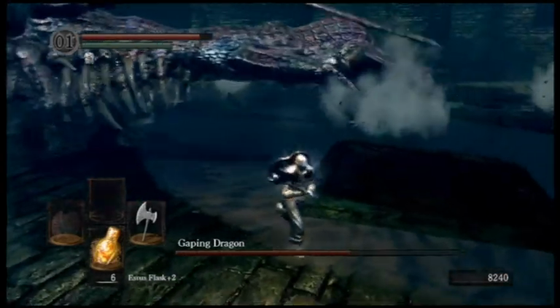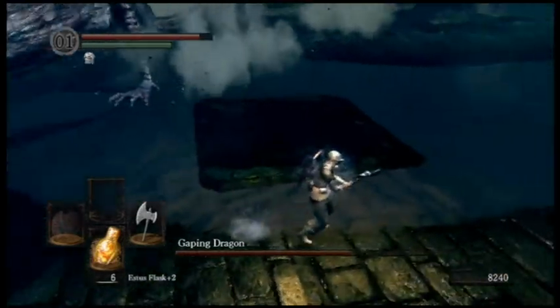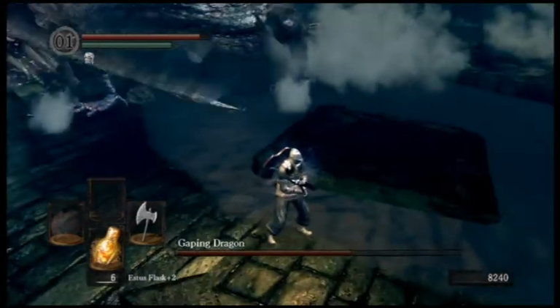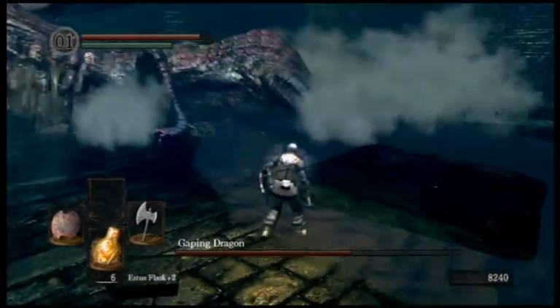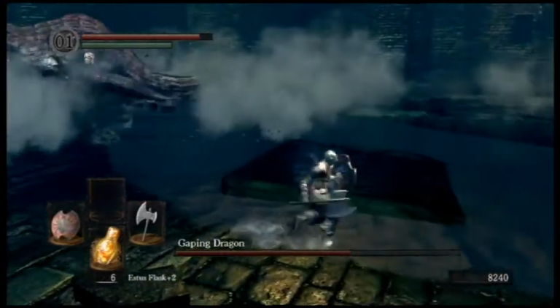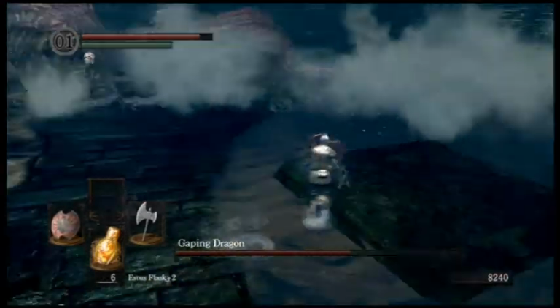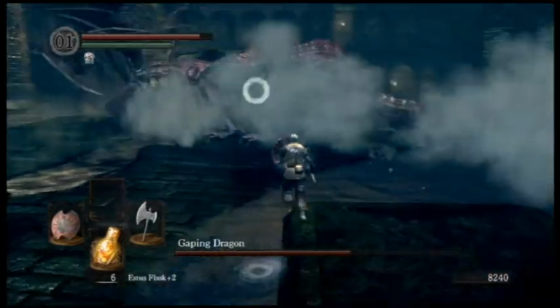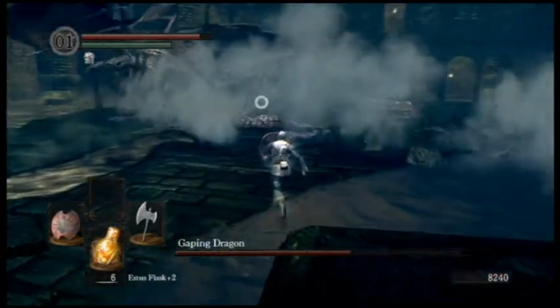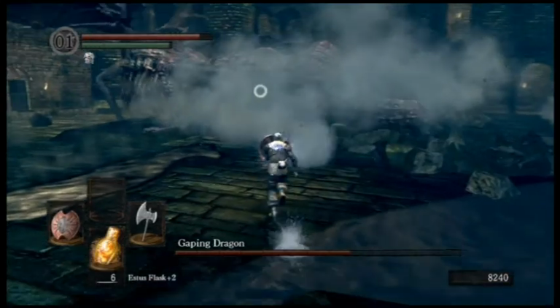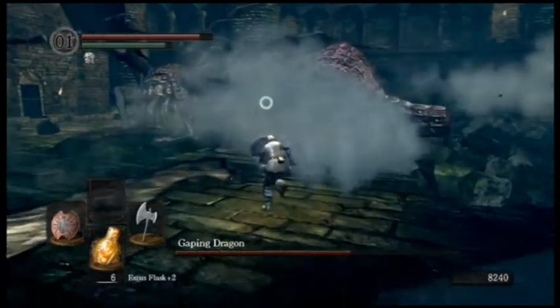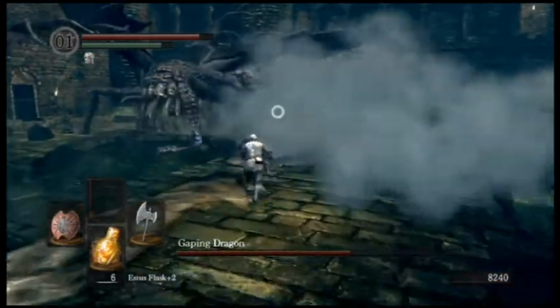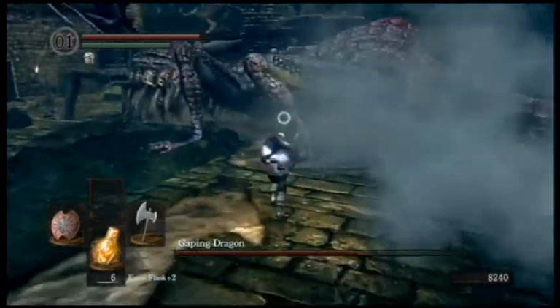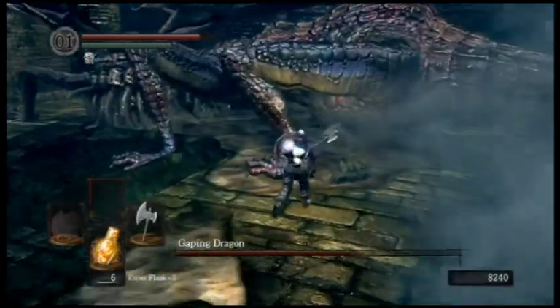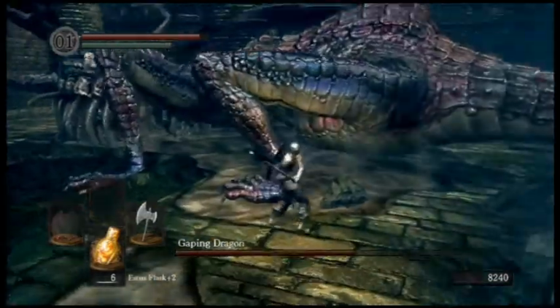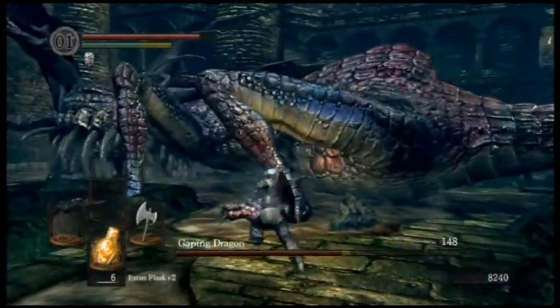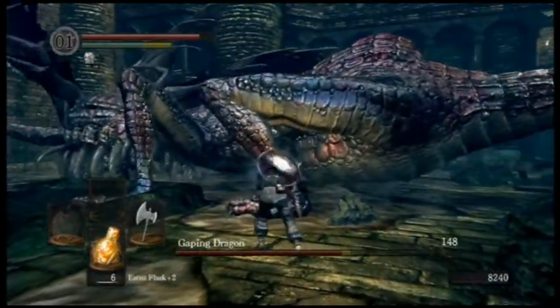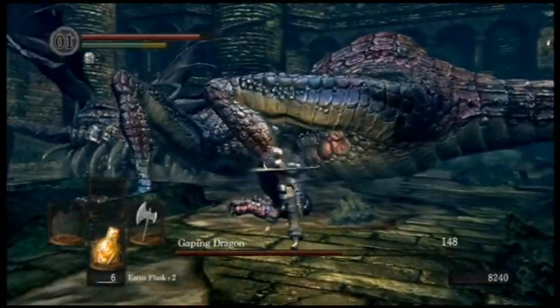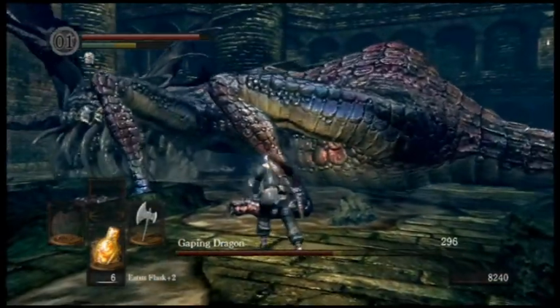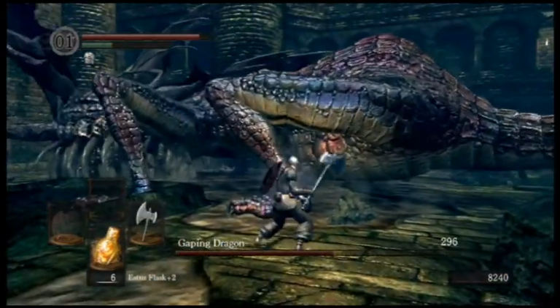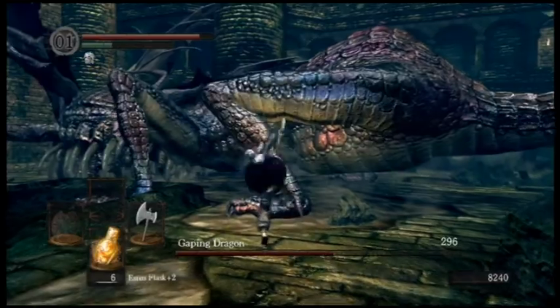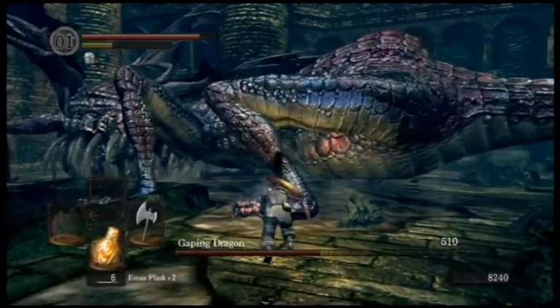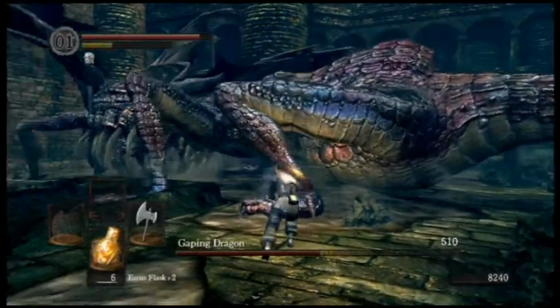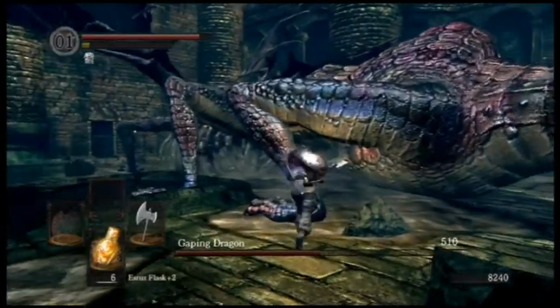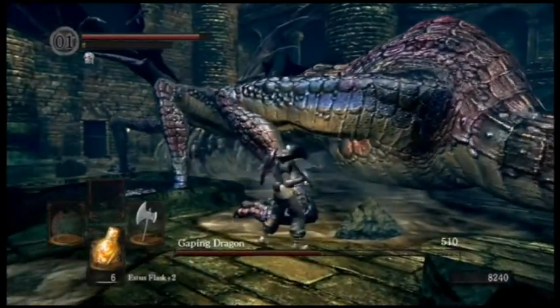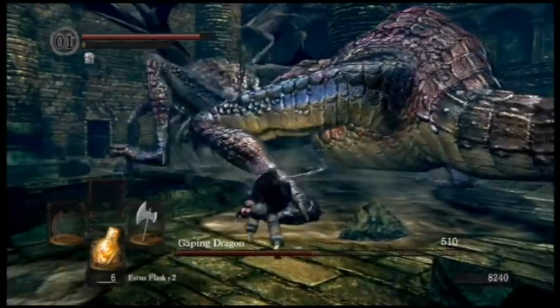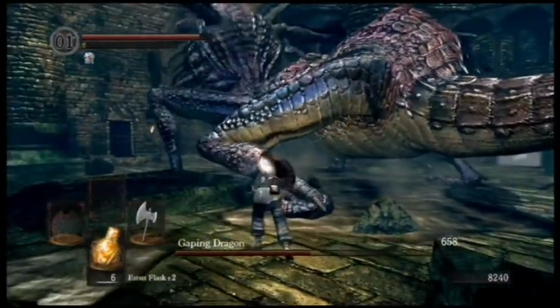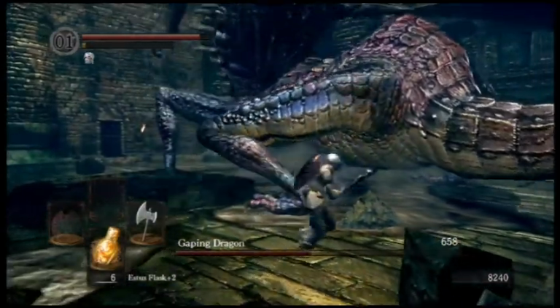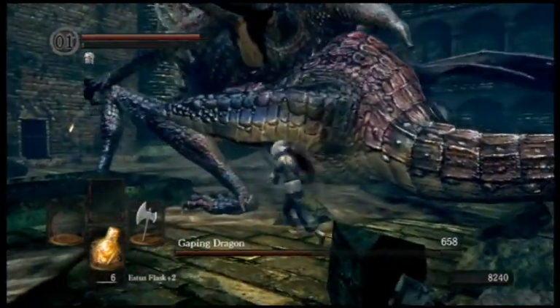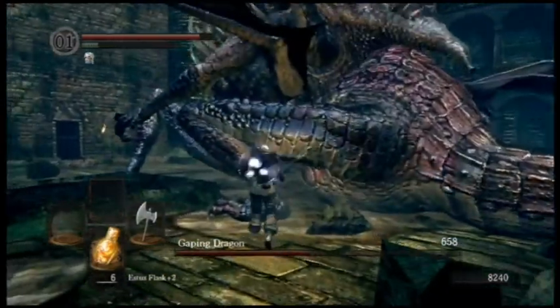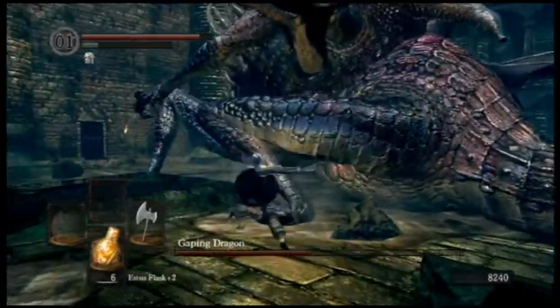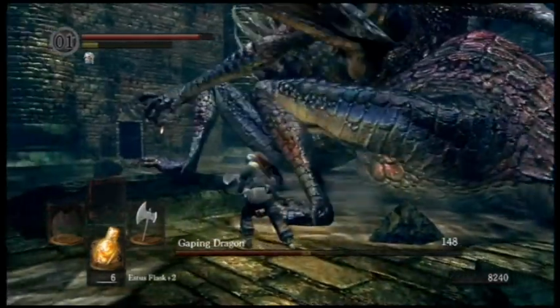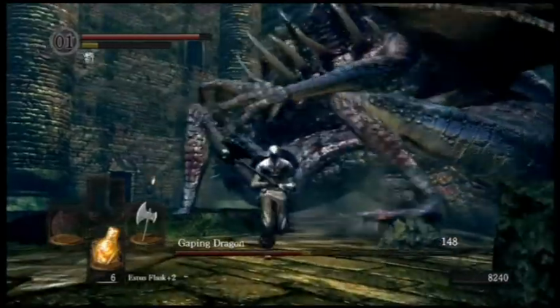Gaping Dragon really isn't too challenging once you've beaten him before. His moveset's fairly simple. You've just got to be aware of some of his harder moves to dodge, like the tail swing. But once you chop it off, he's really no pain at all.